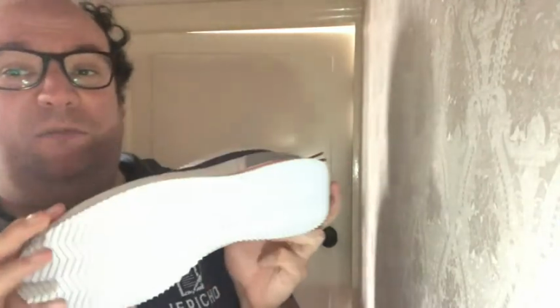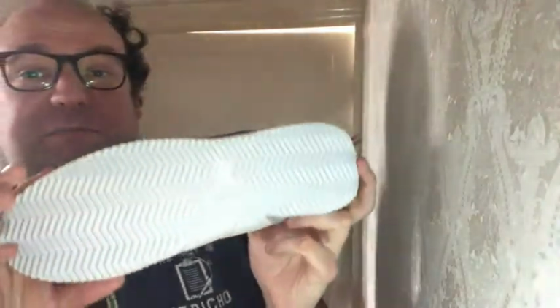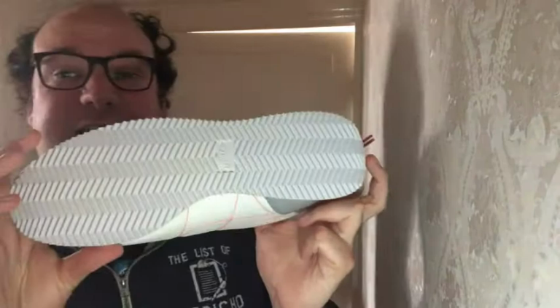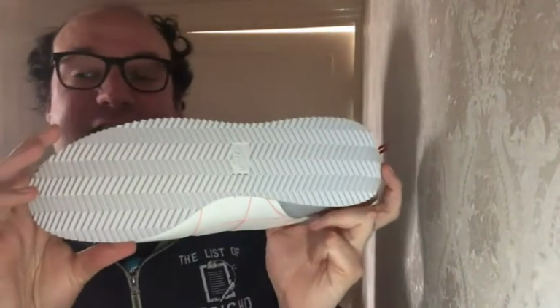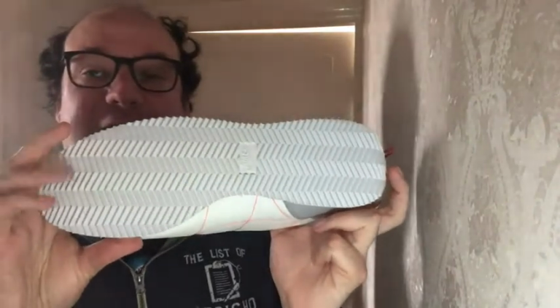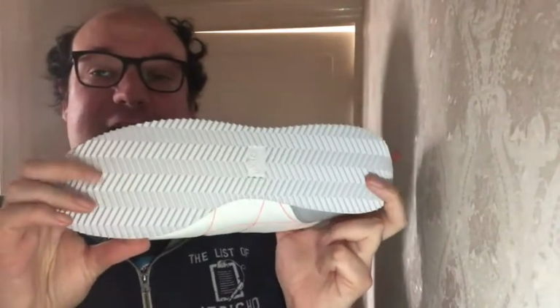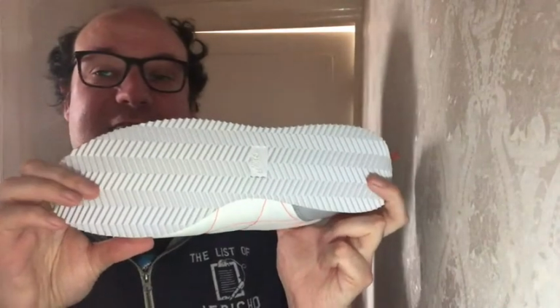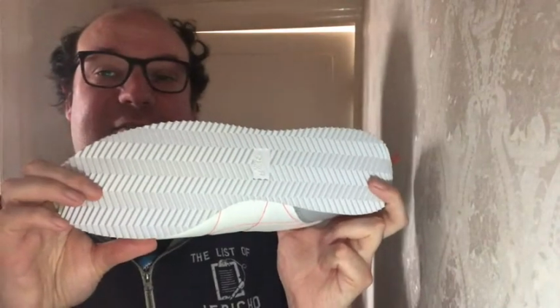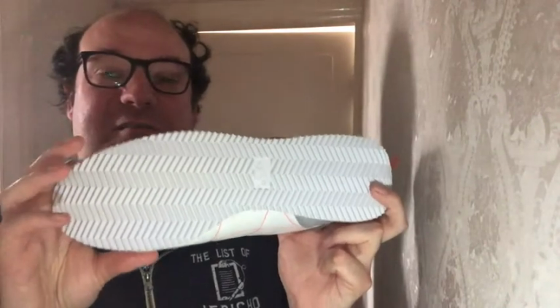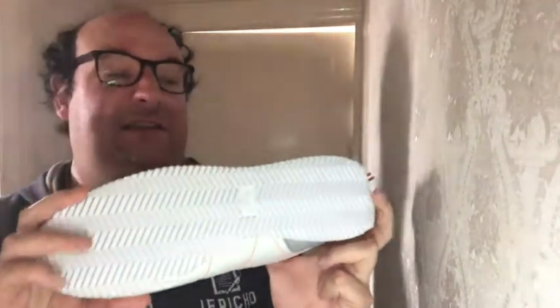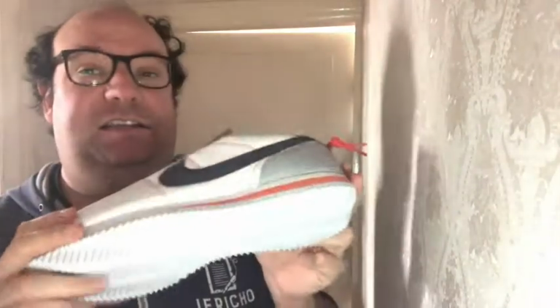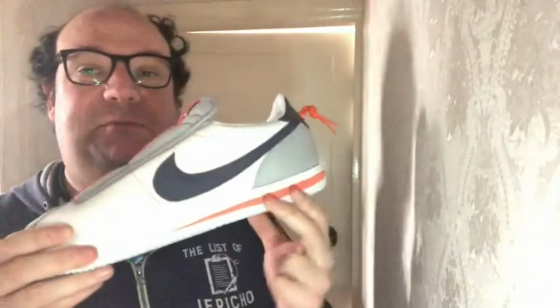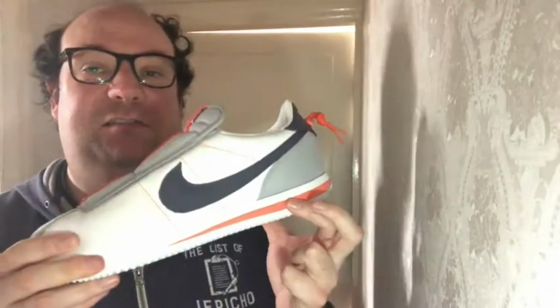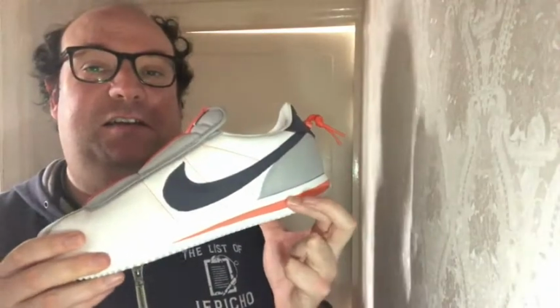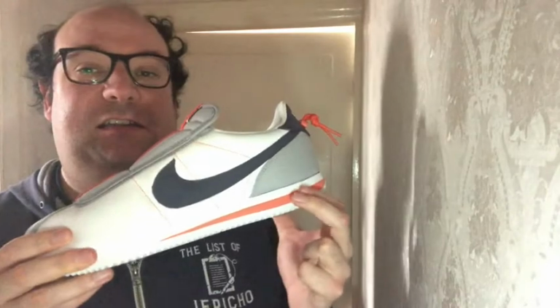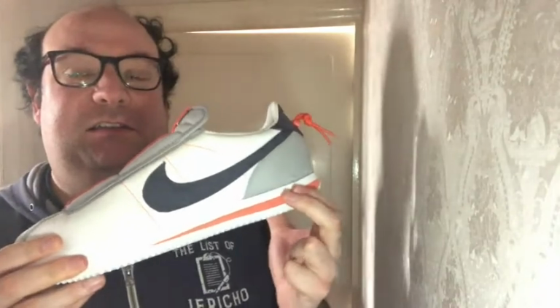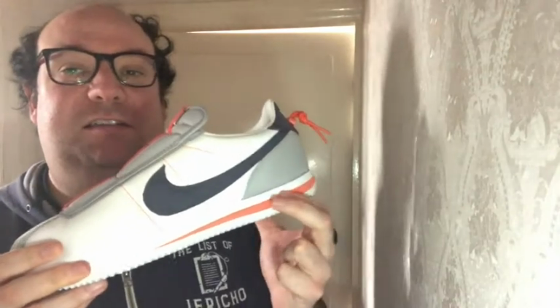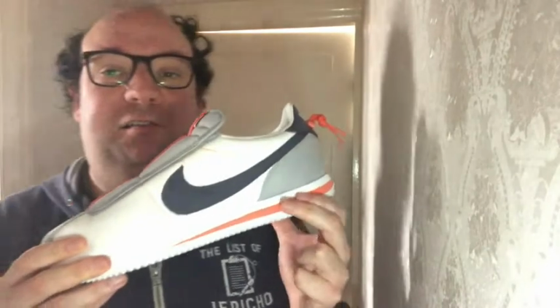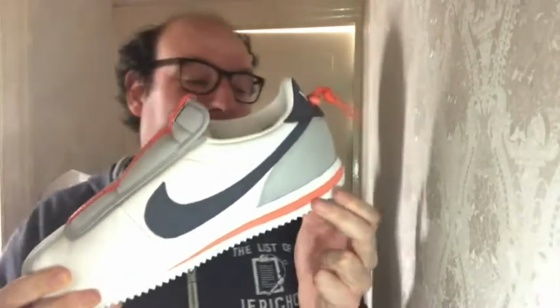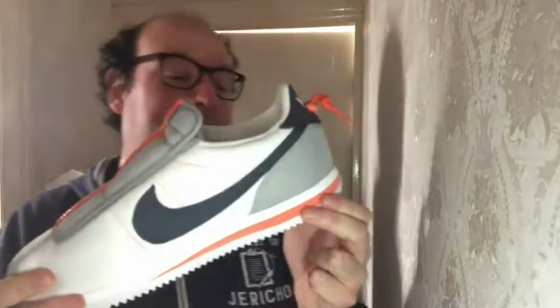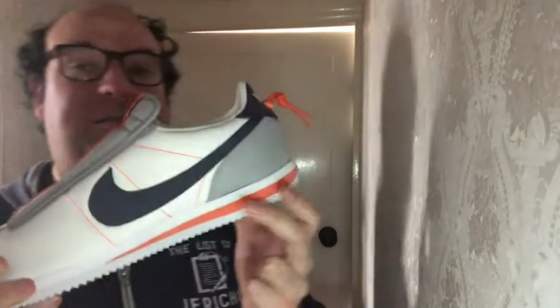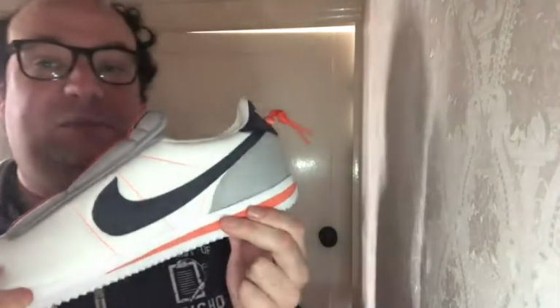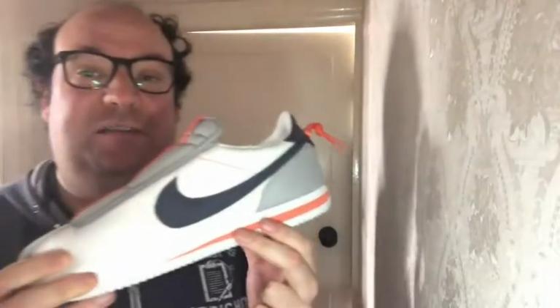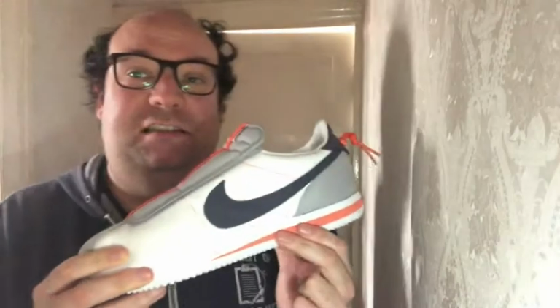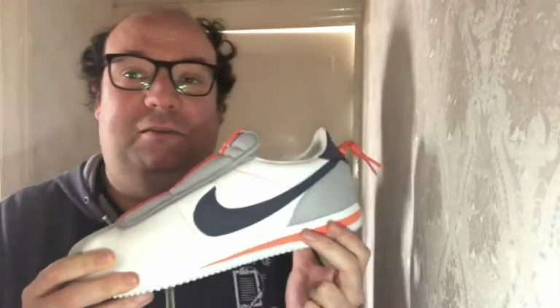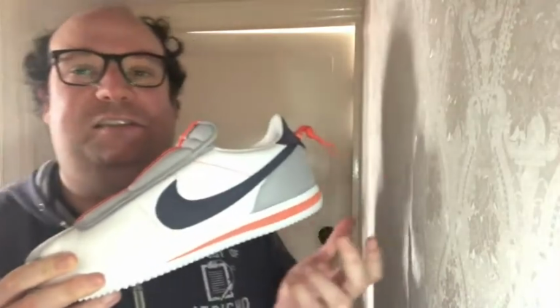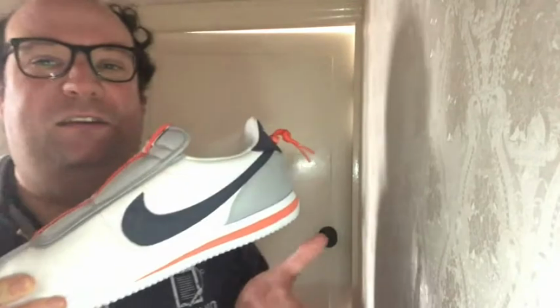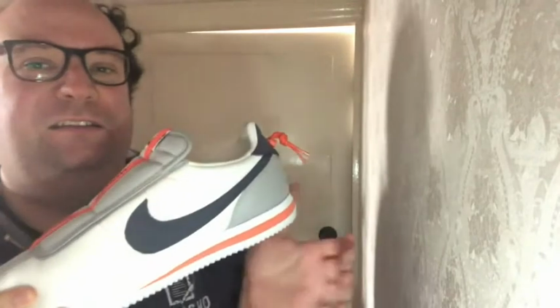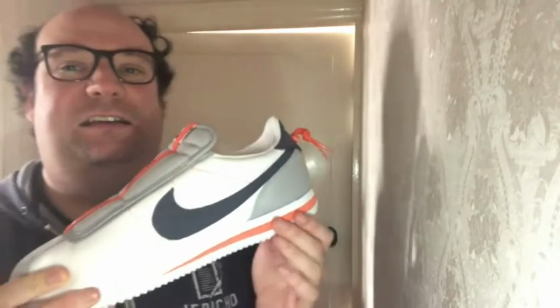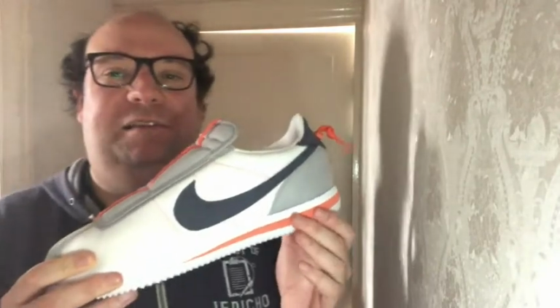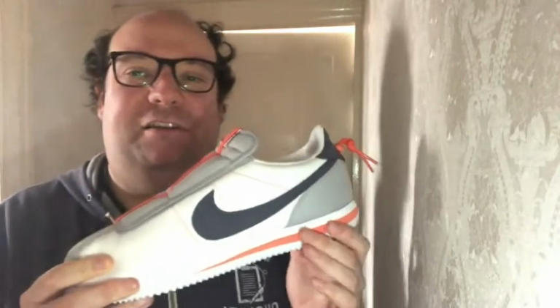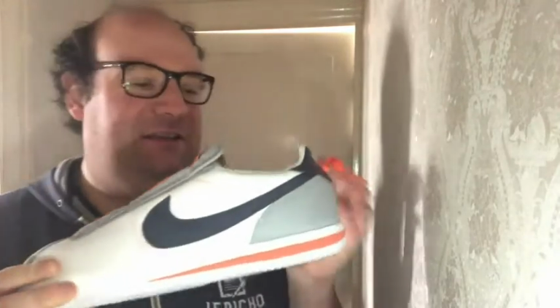At the bottom you see it's just your typical Cortez with the herringbone and your typical sort of midsole with the old polyurethane.